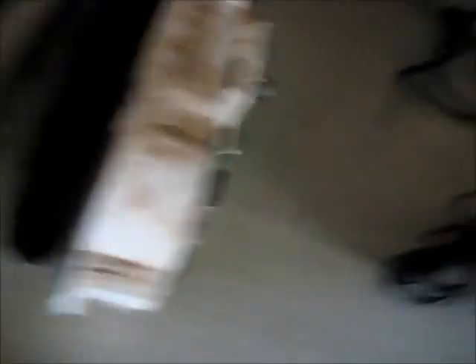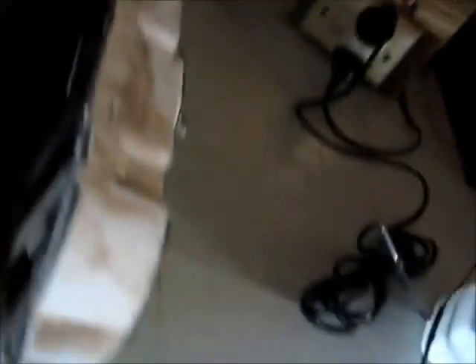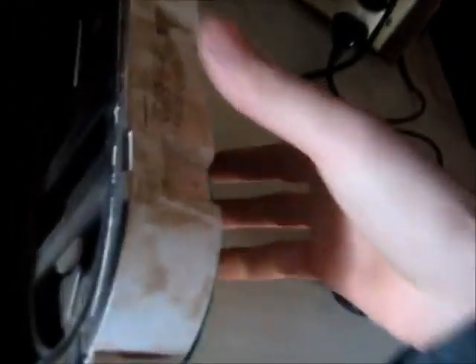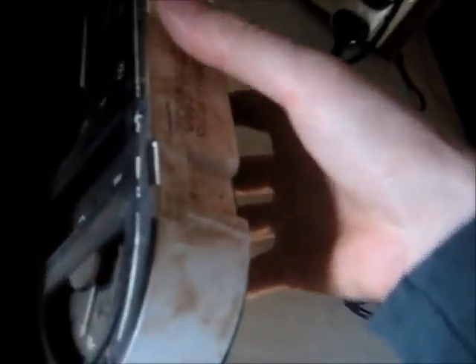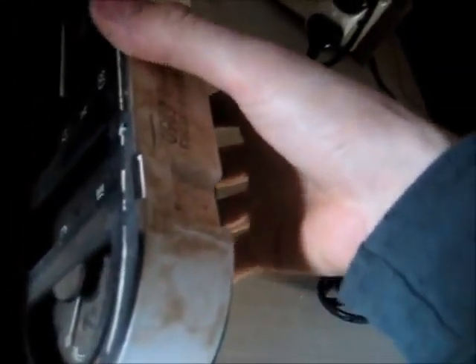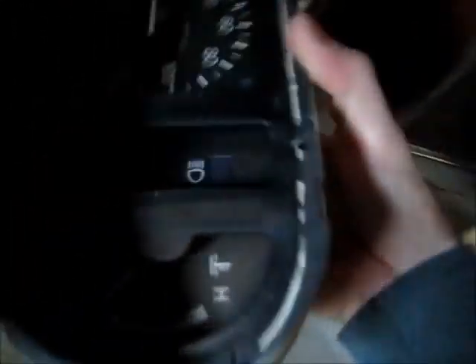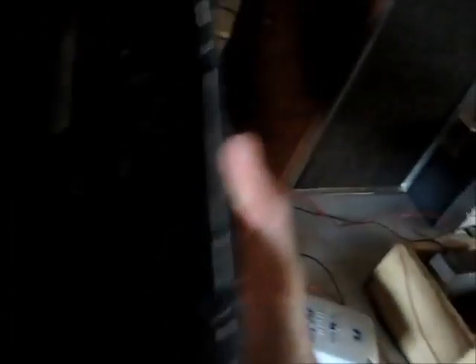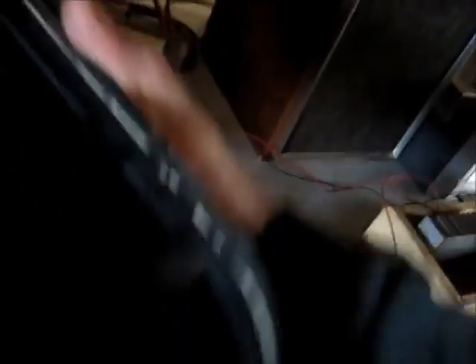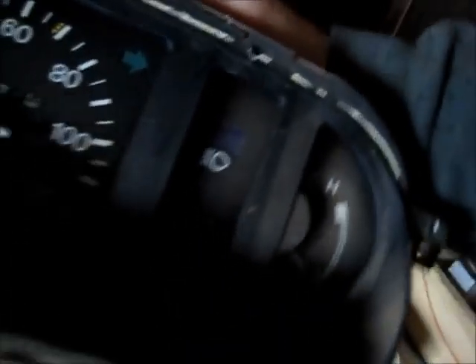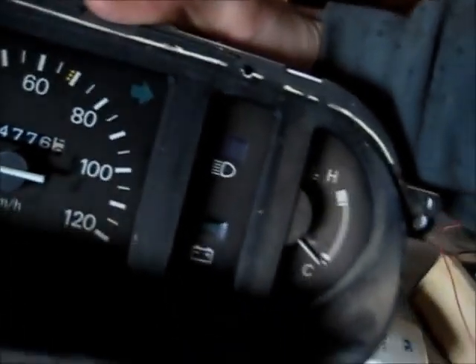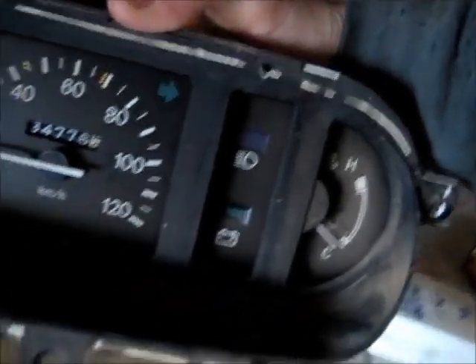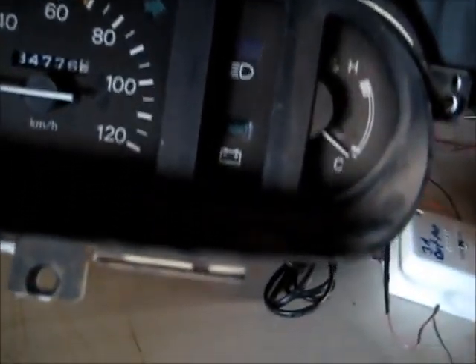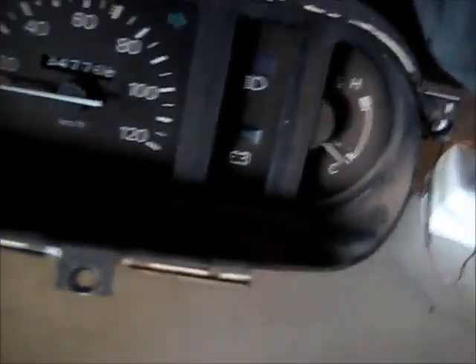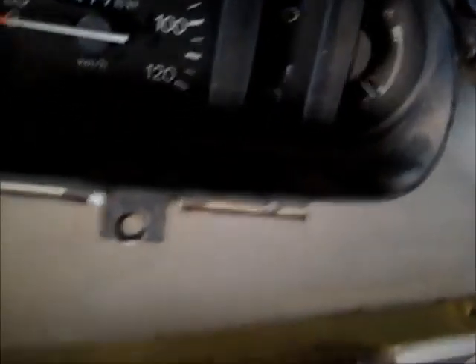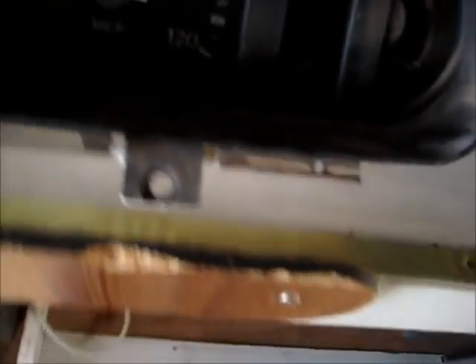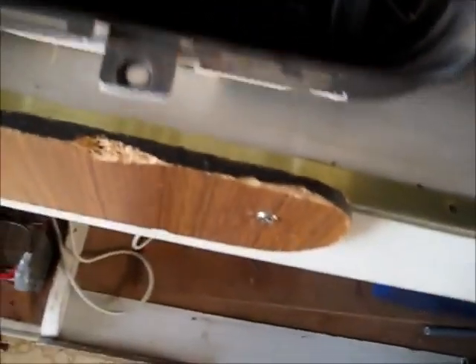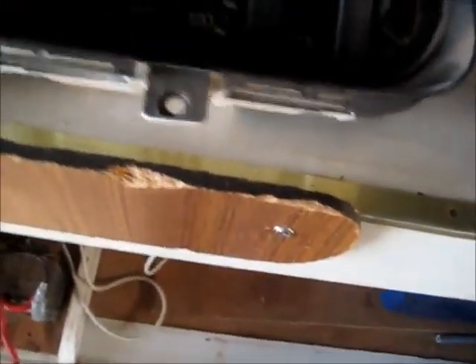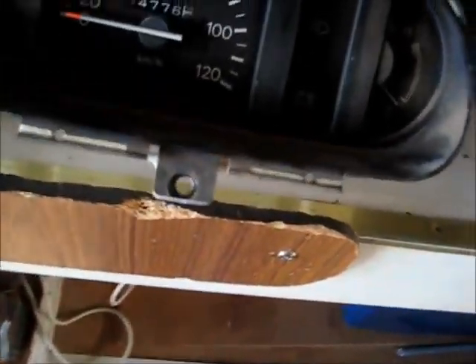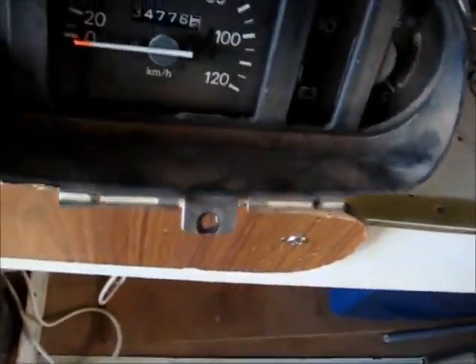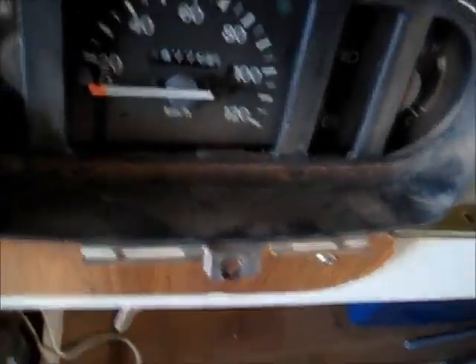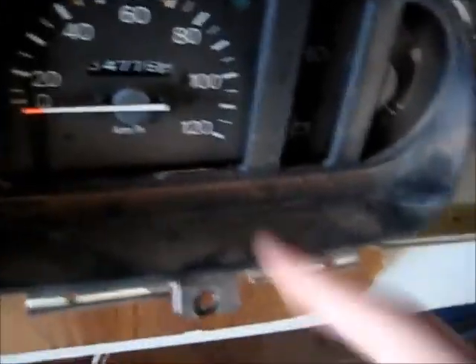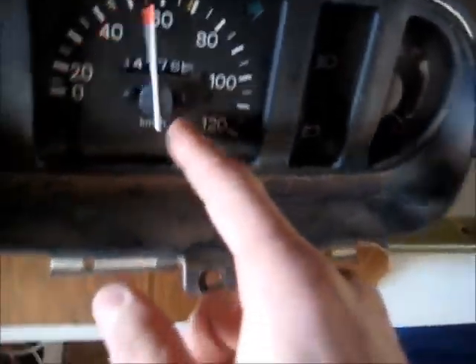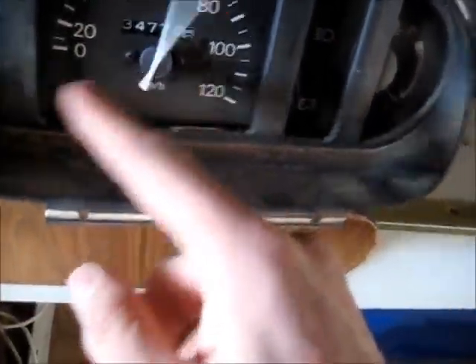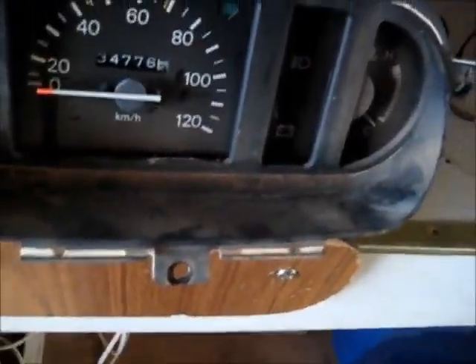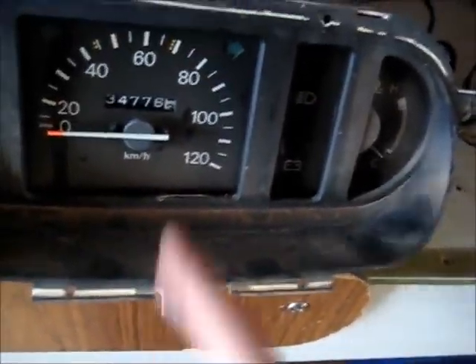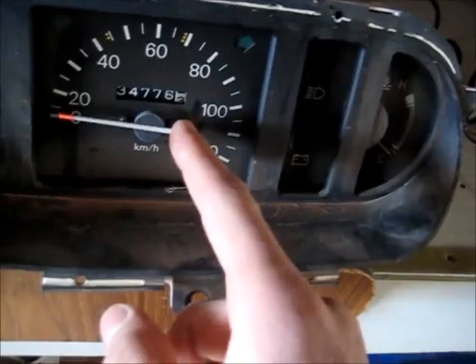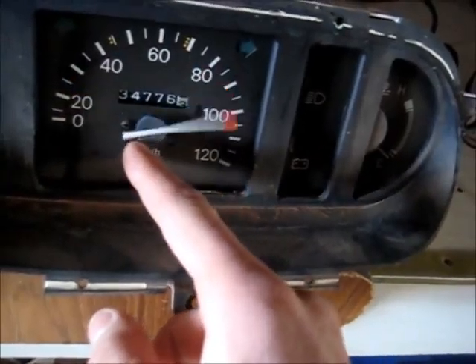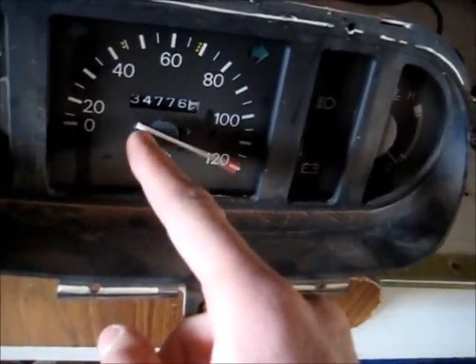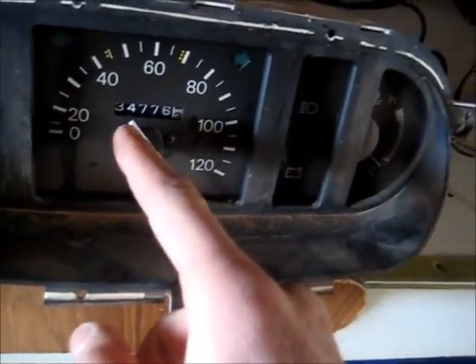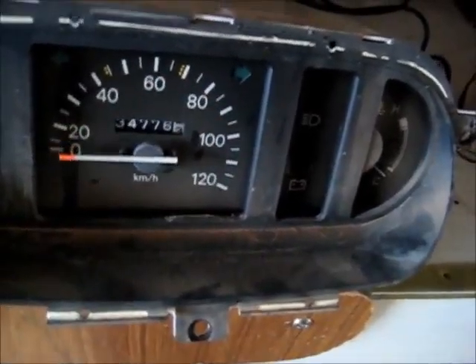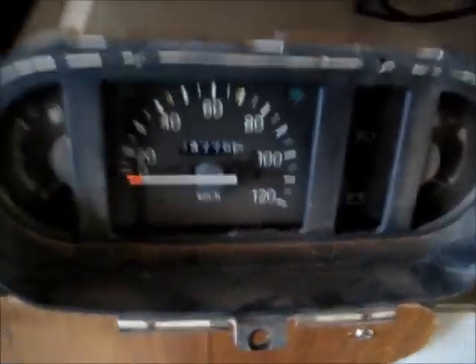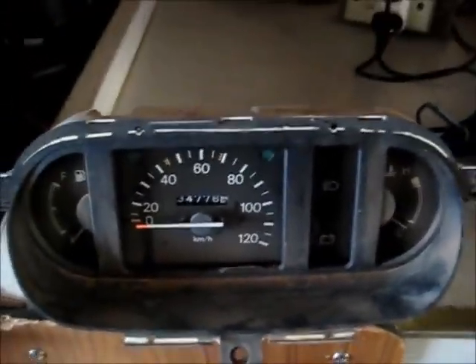G'day viewers. I'm going to do an autopsy on one of these — a non-destructive one — because some people have asked how these older mechanical speedometers work.